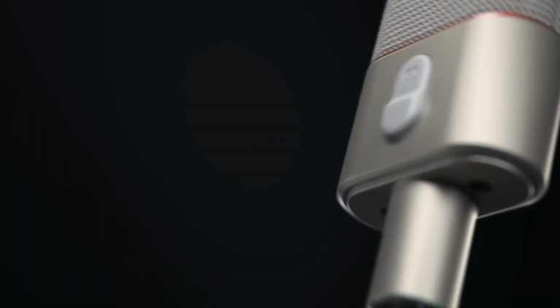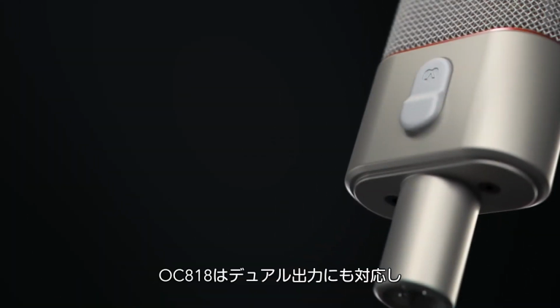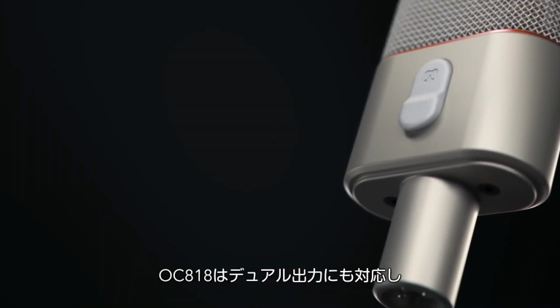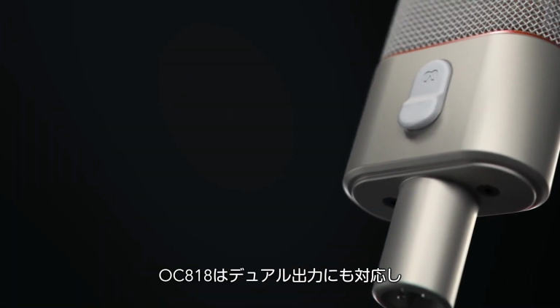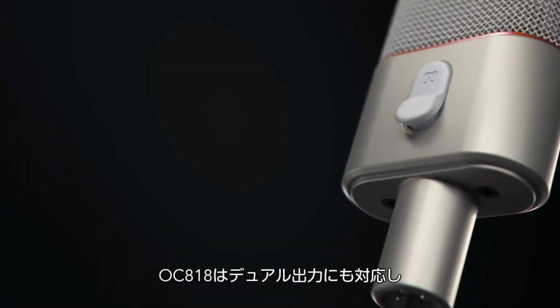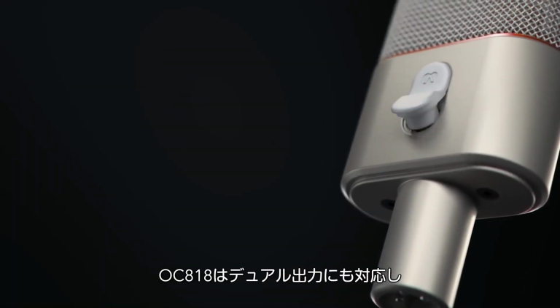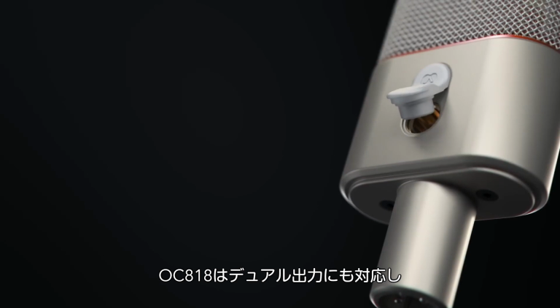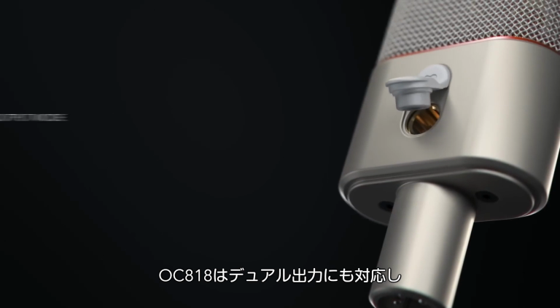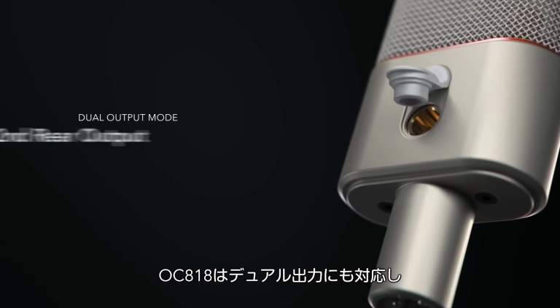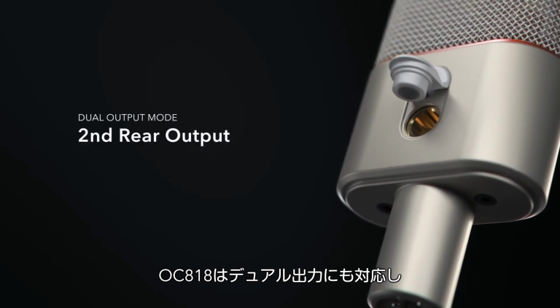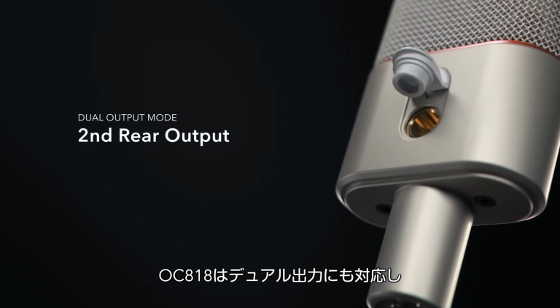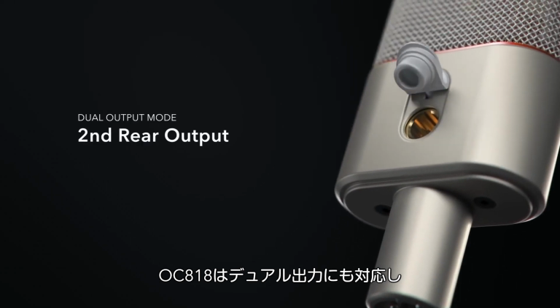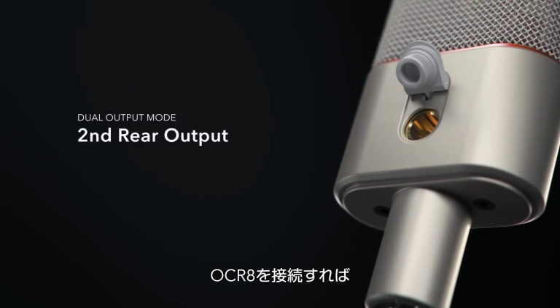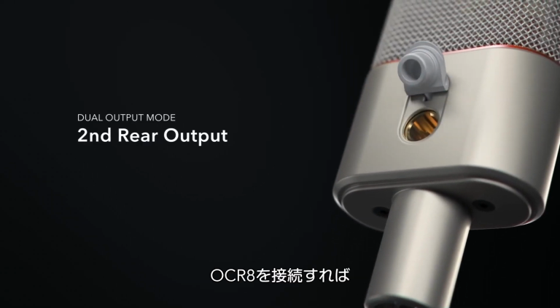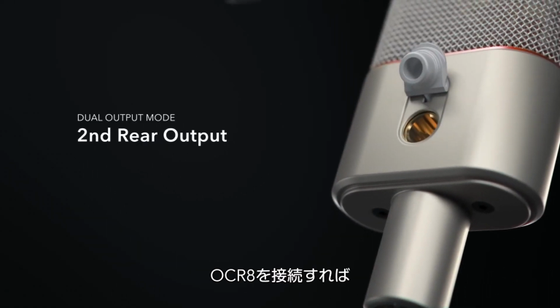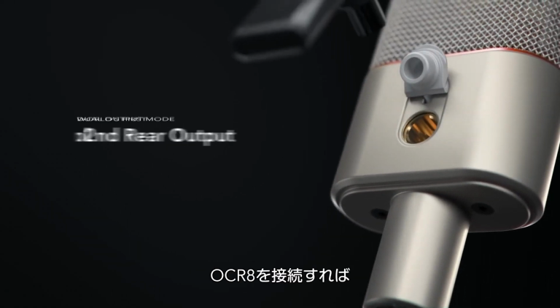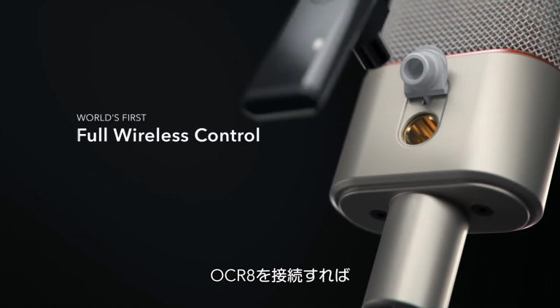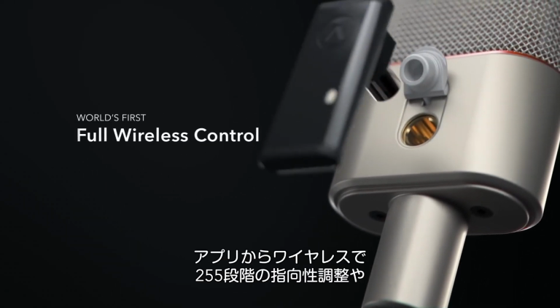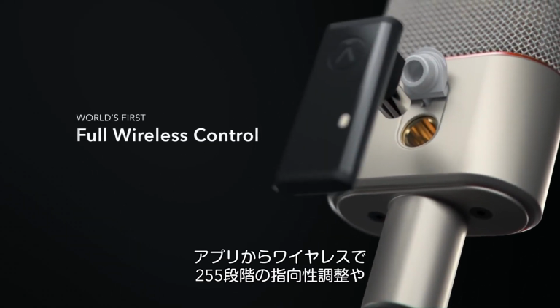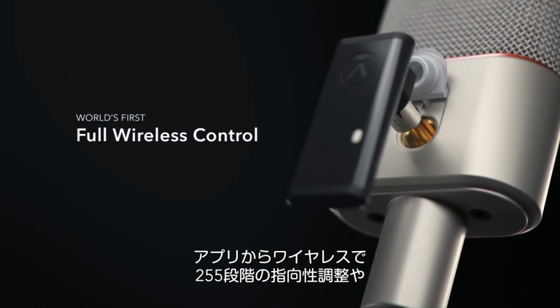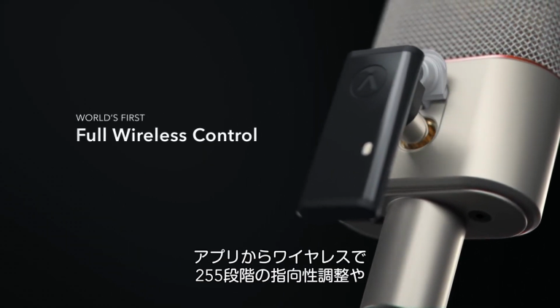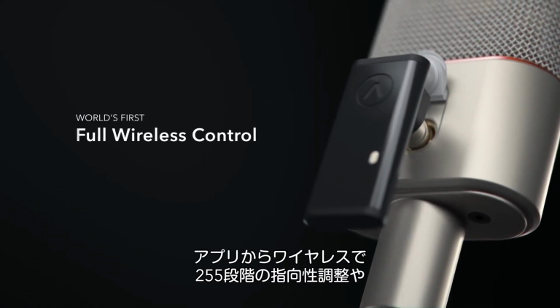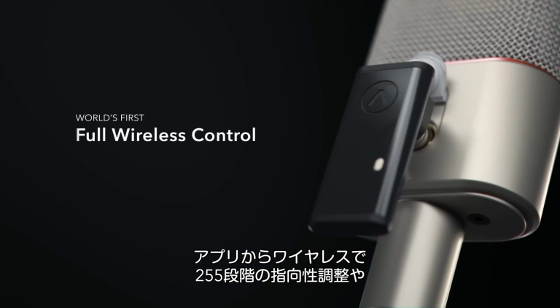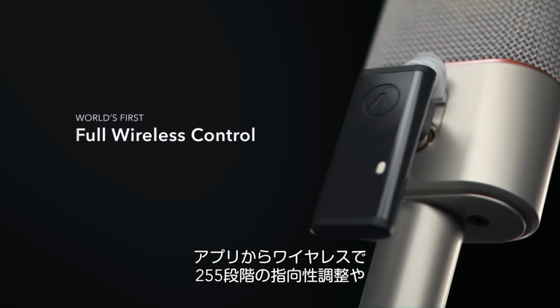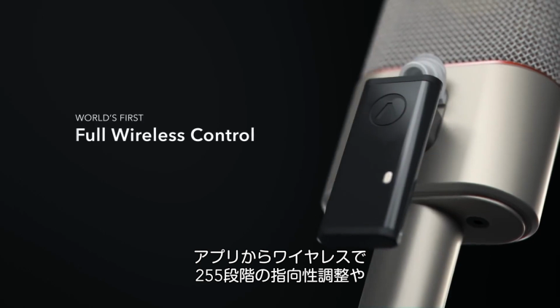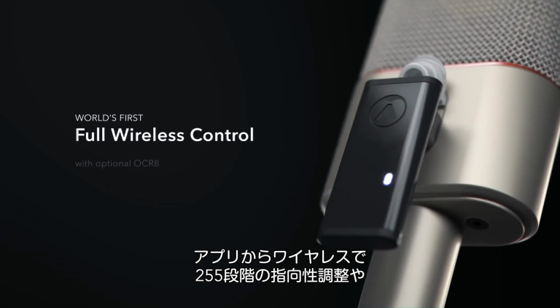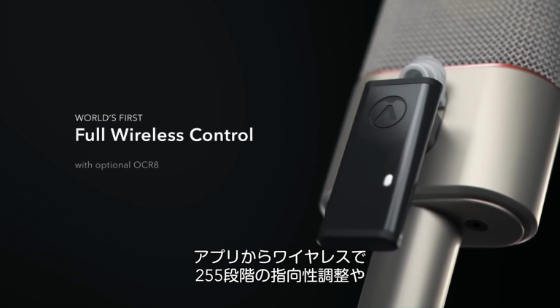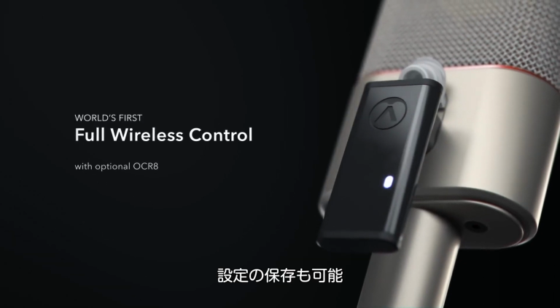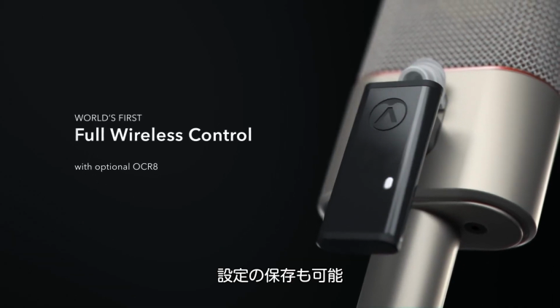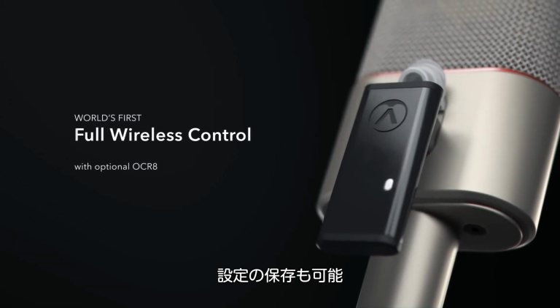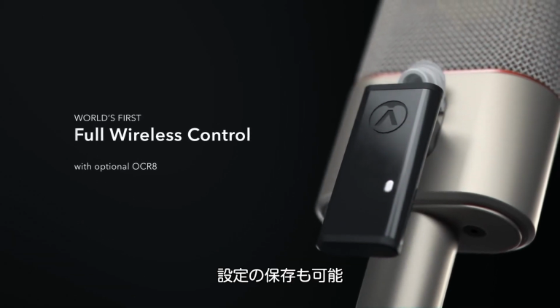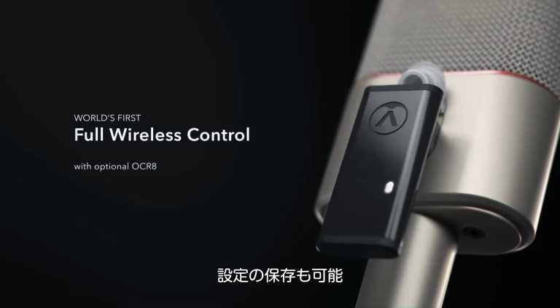The OC818 boasts a second output for dual output mode, and also supports wireless control of up to 255 polar patterns and memory storage with the optional OCR8.